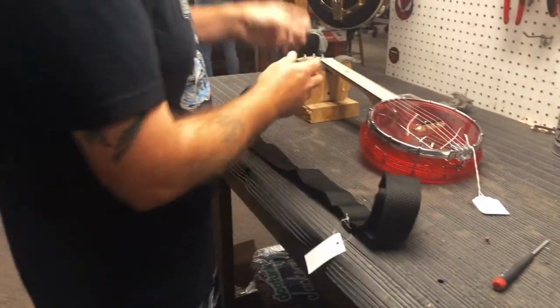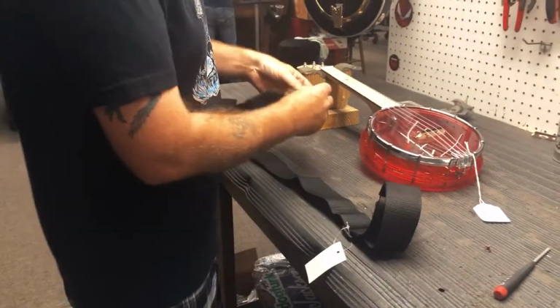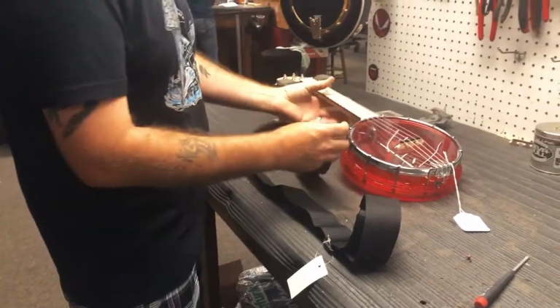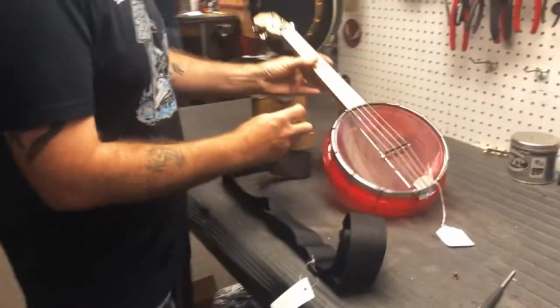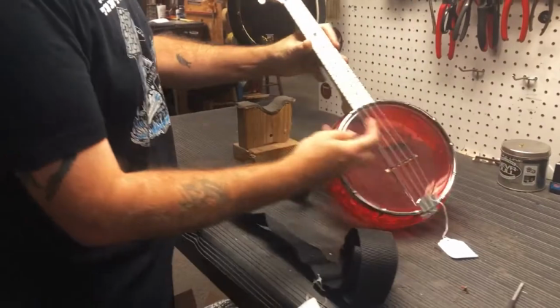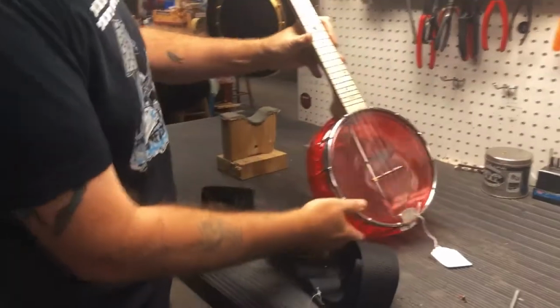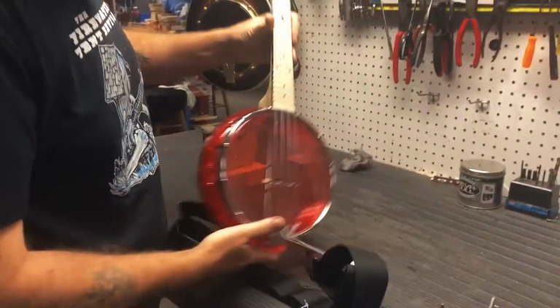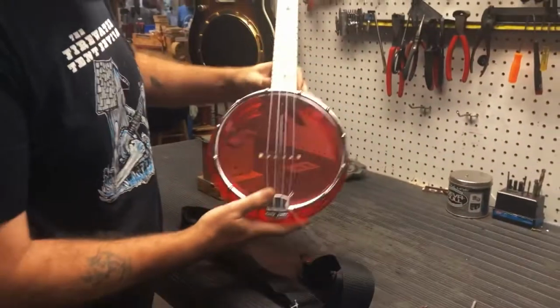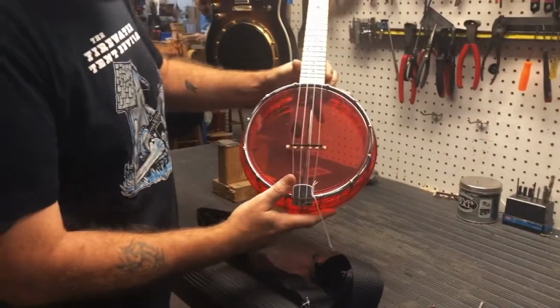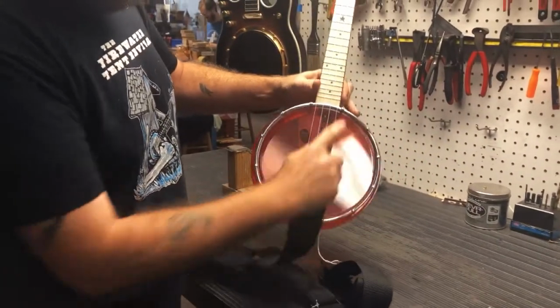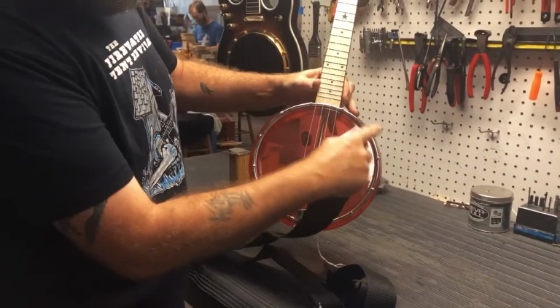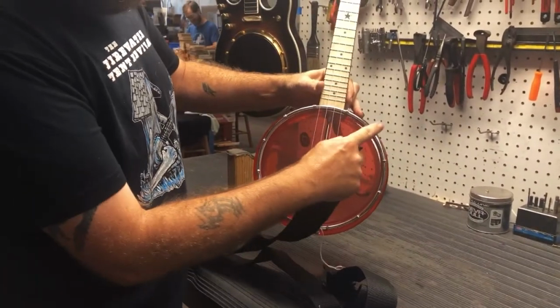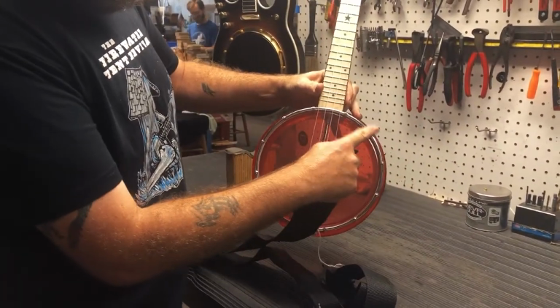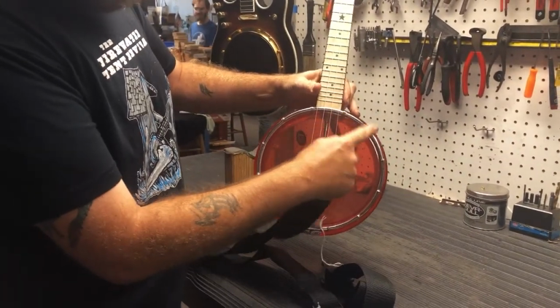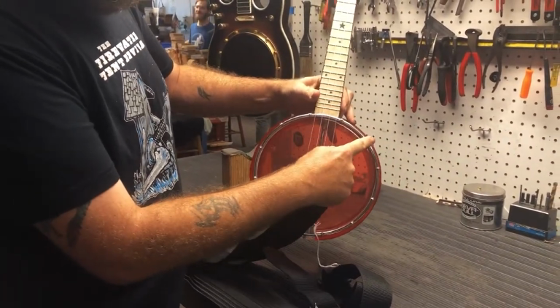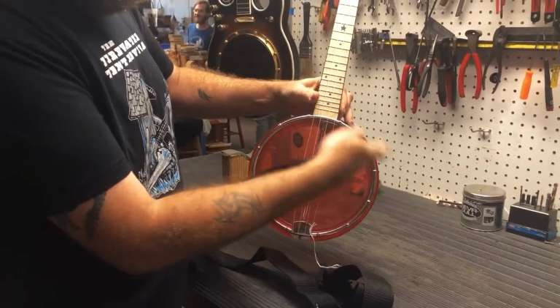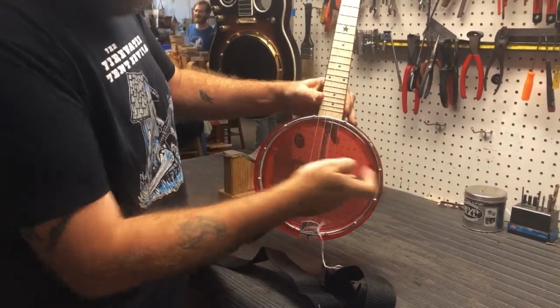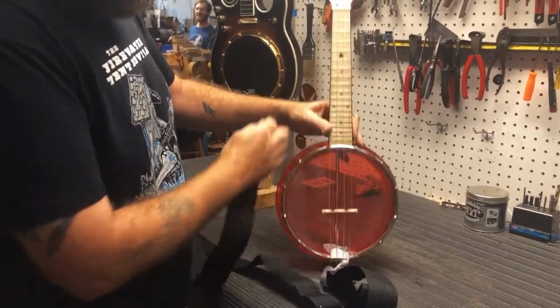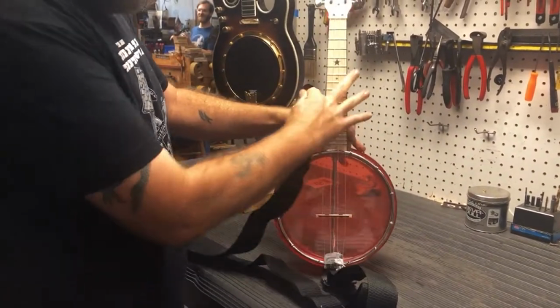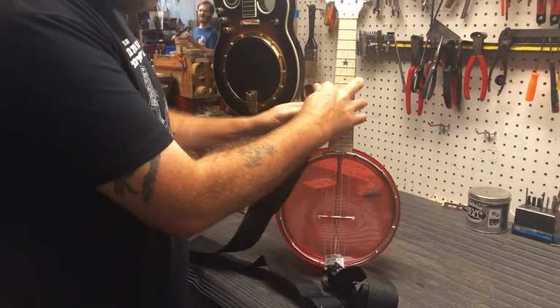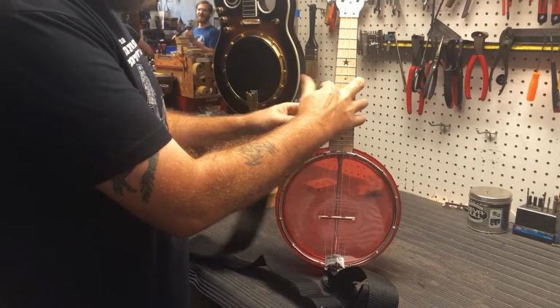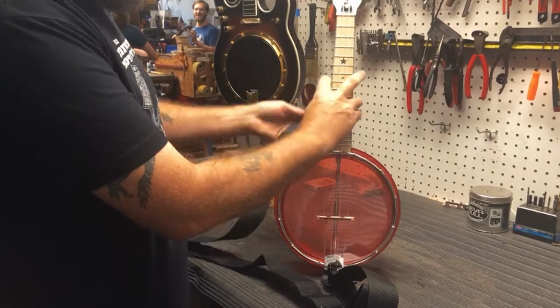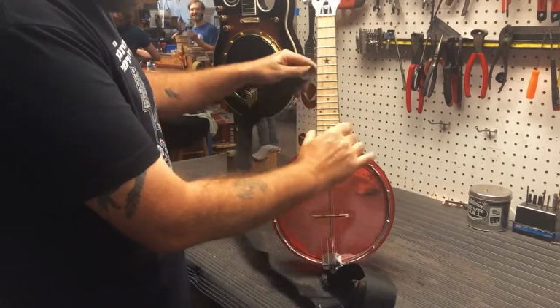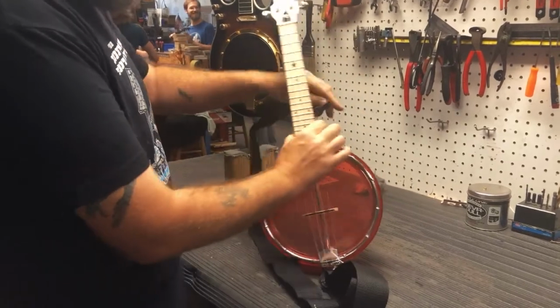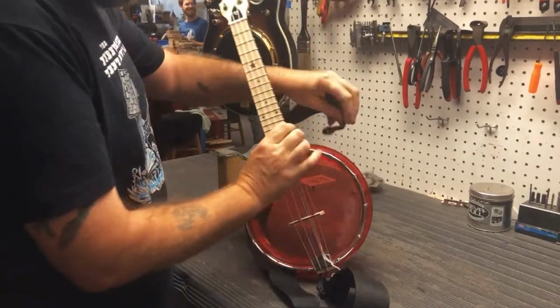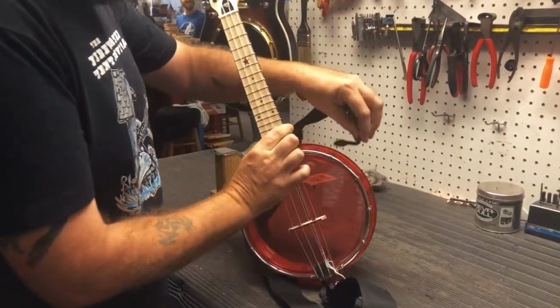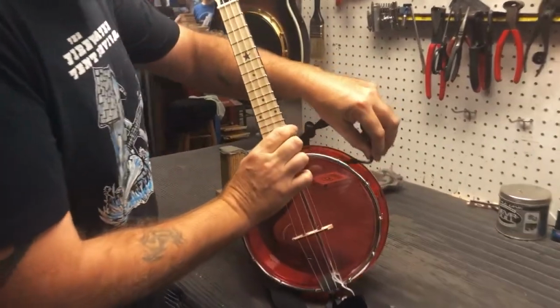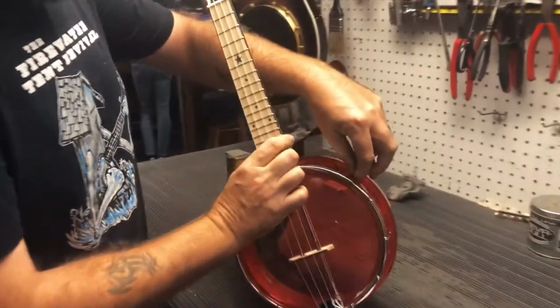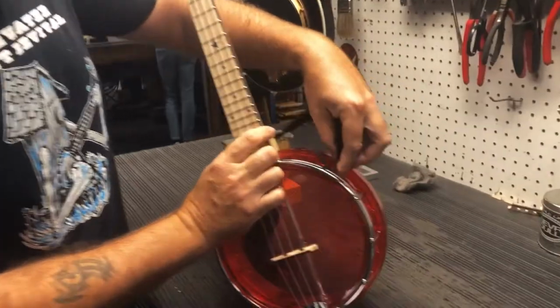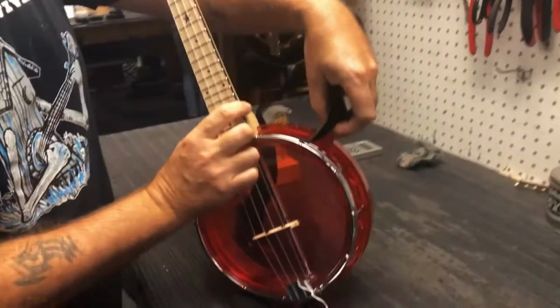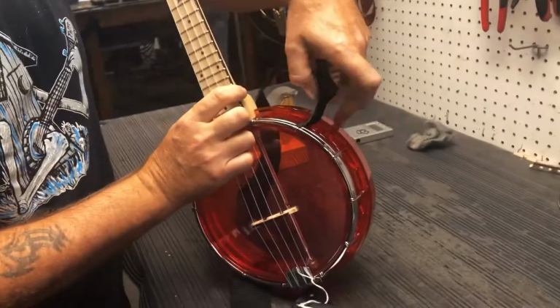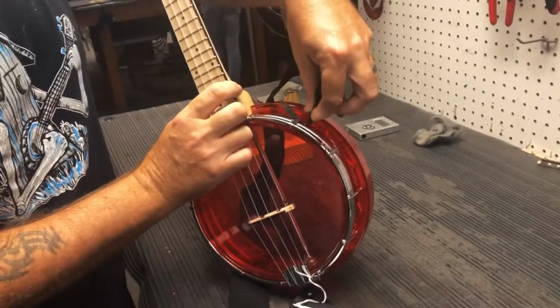On your banjolele, you're going to want to go to the second hook past the neck there on the bottom side. You're going to slide that in.